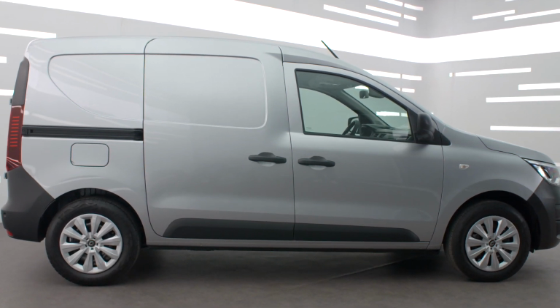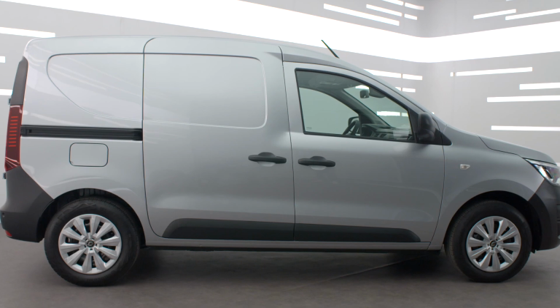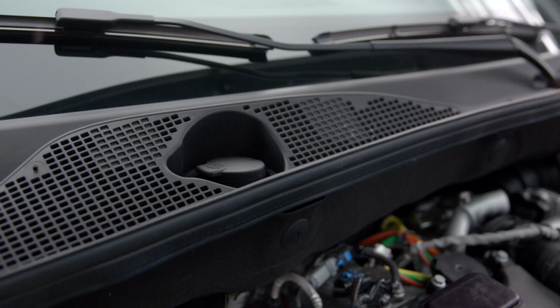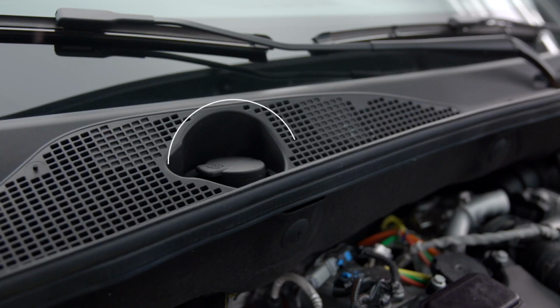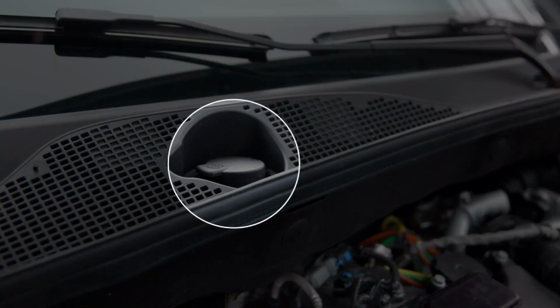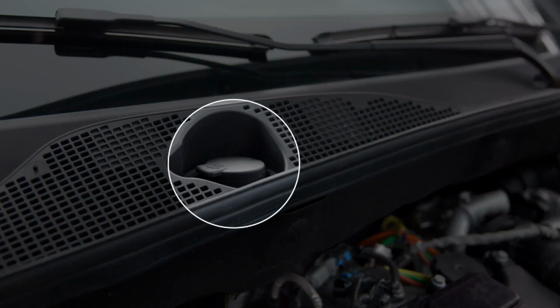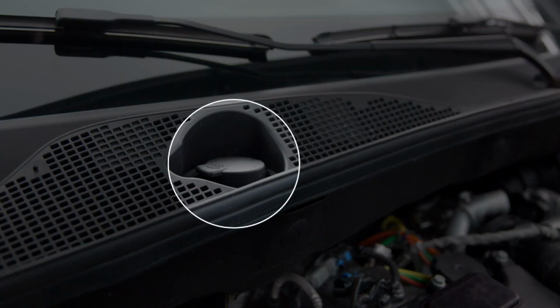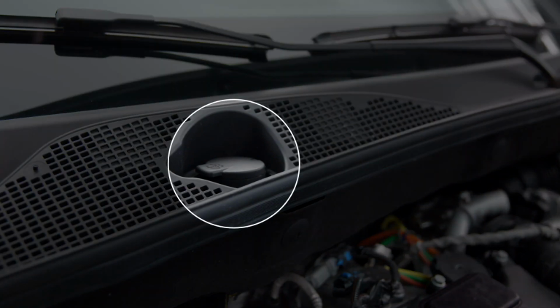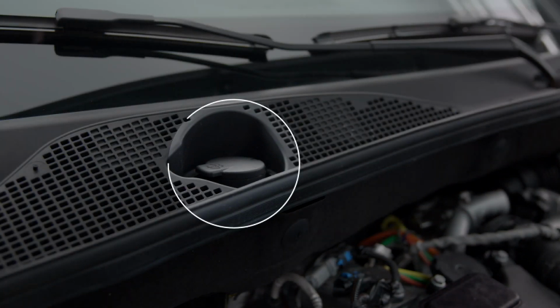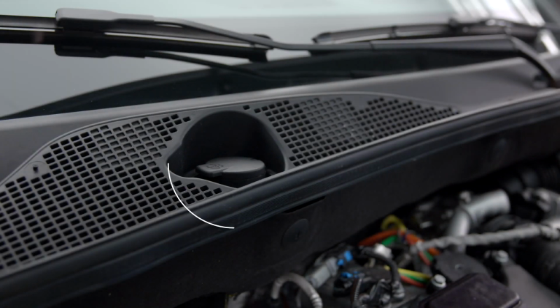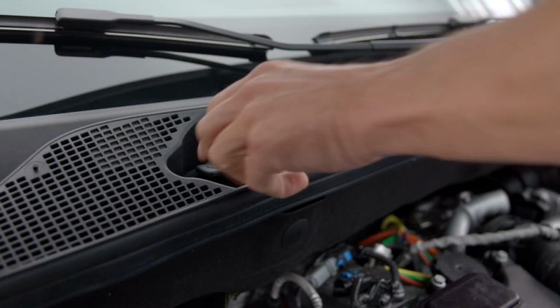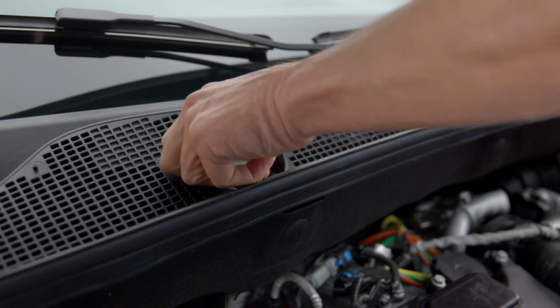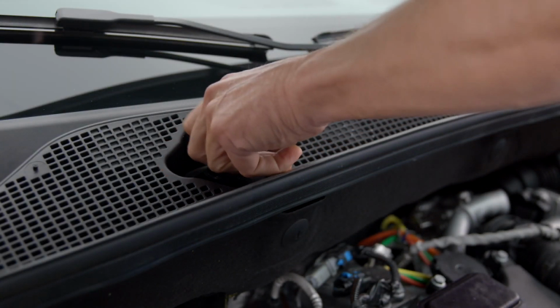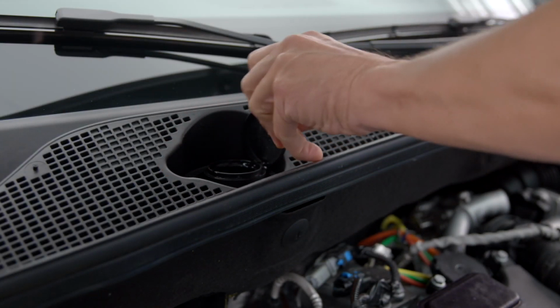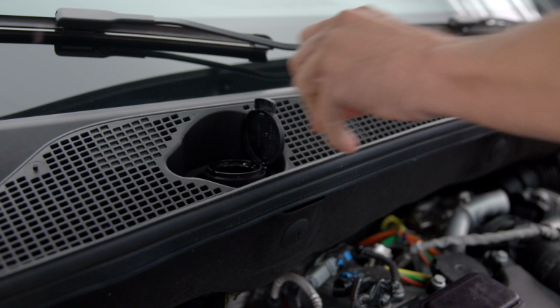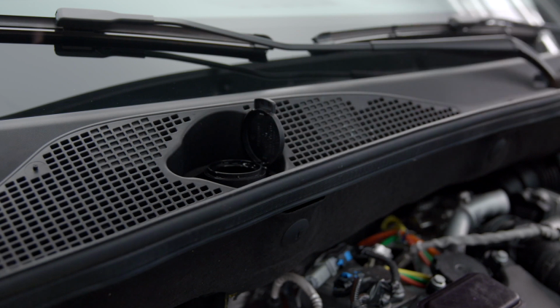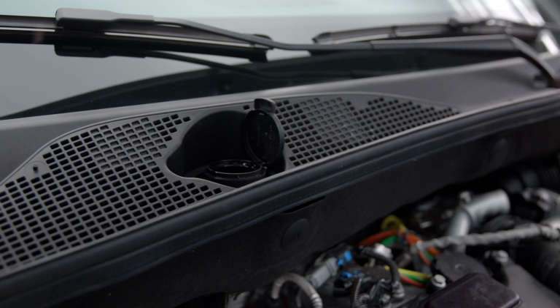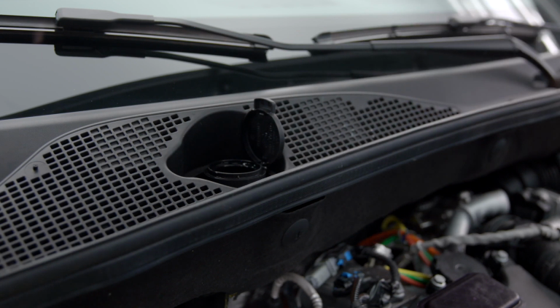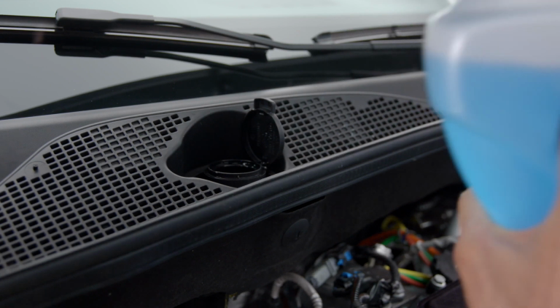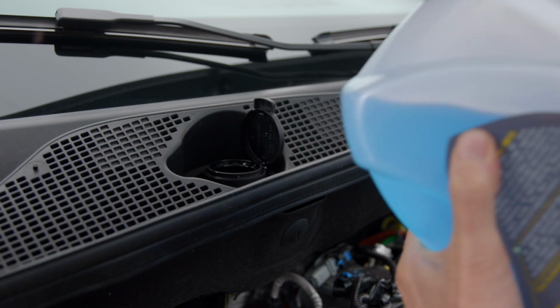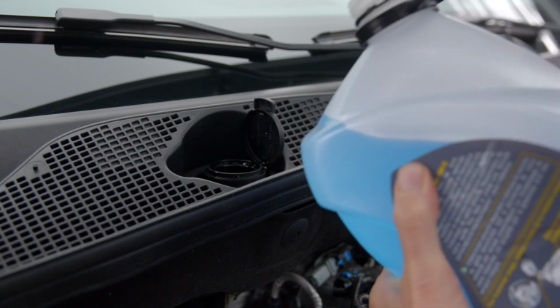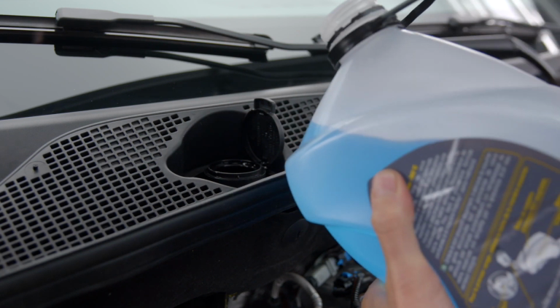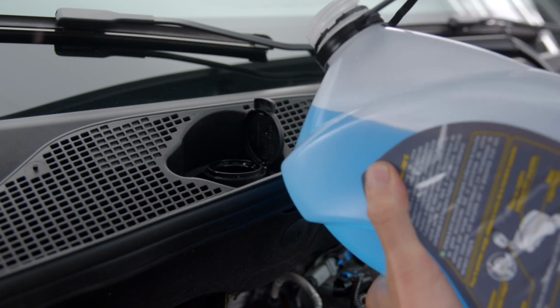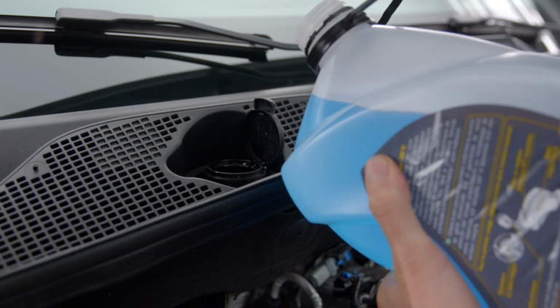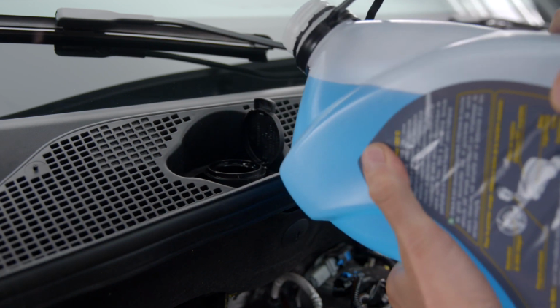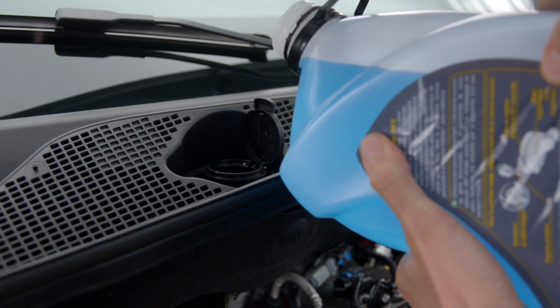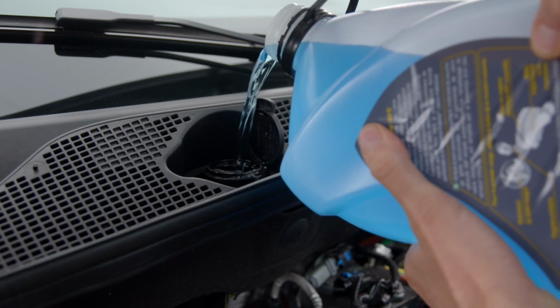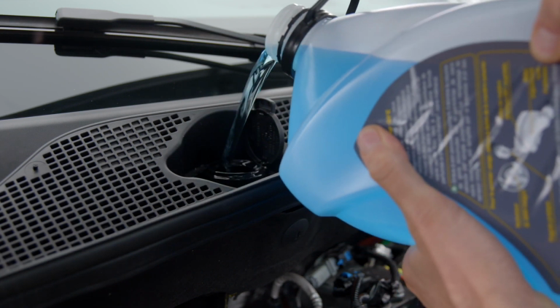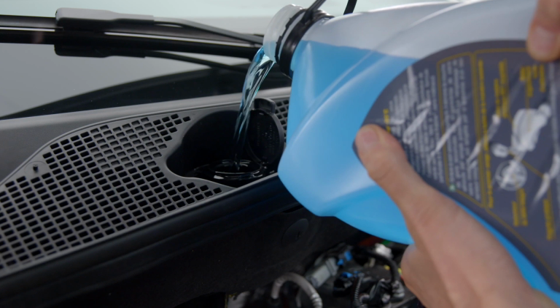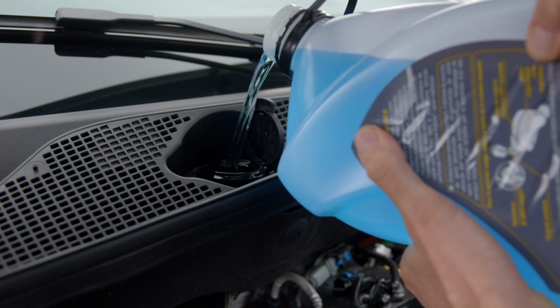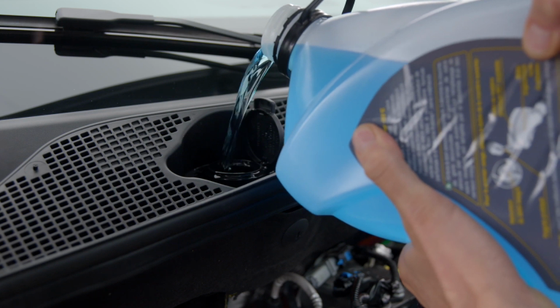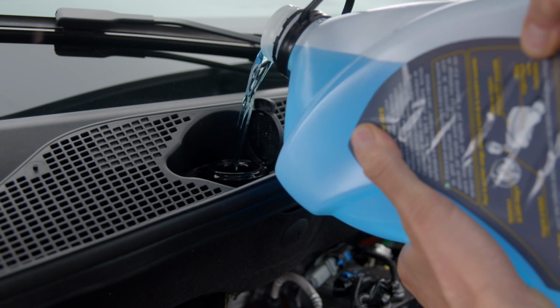Here is the screen wash reservoir. To fill, open the cap and fill until the fluid is visible. Always use suitable screen wash fluid.